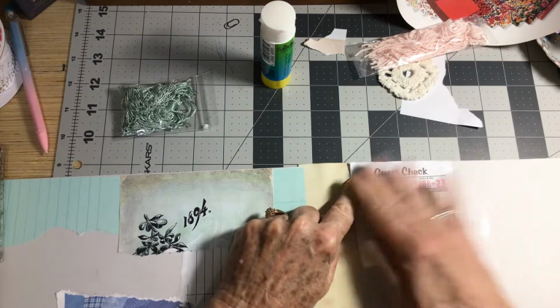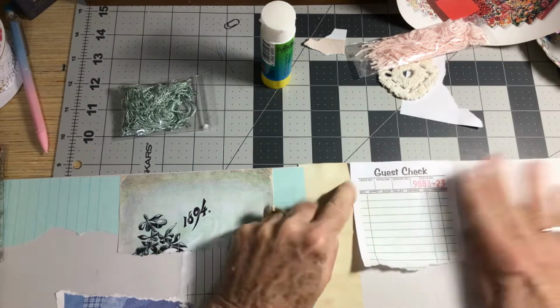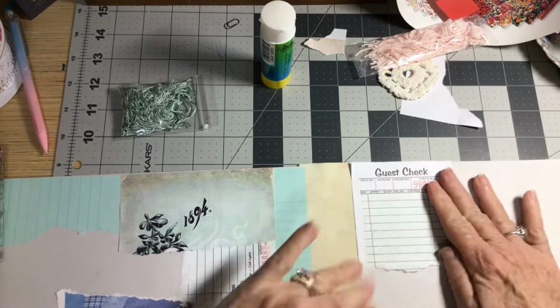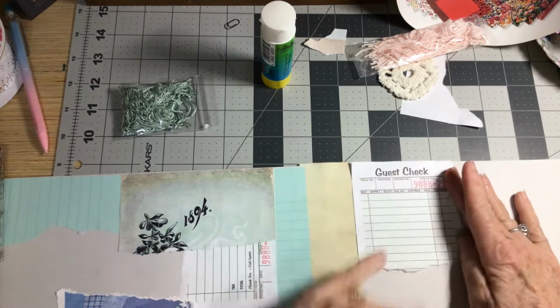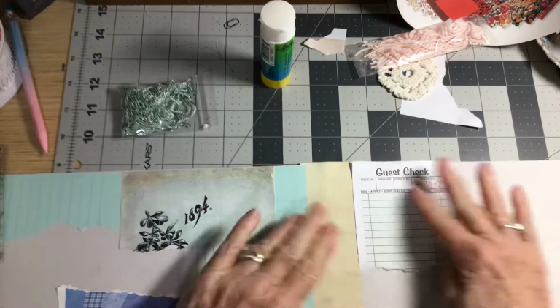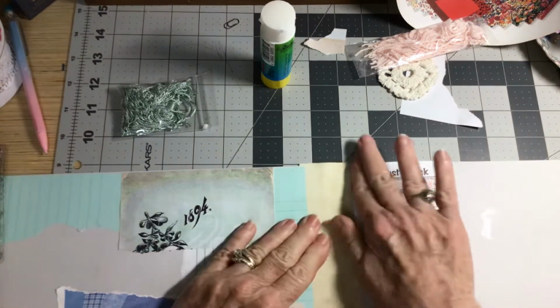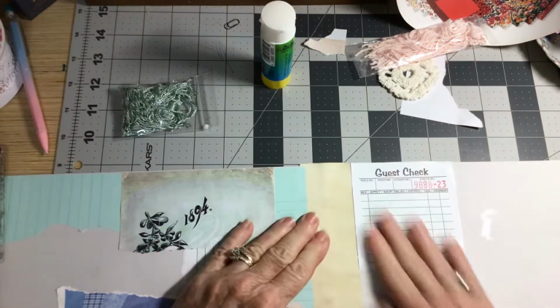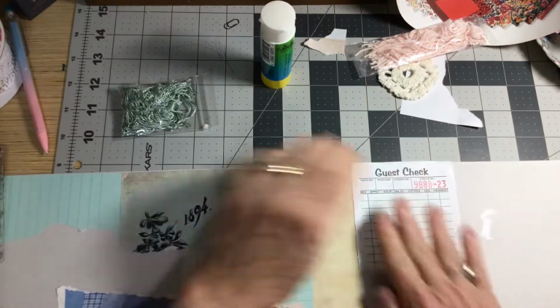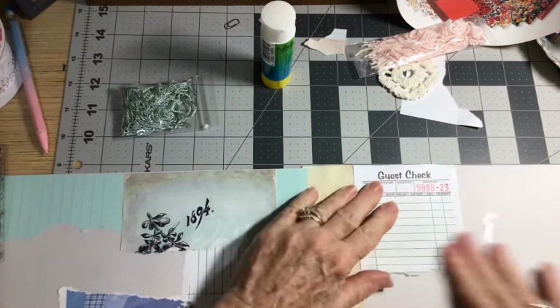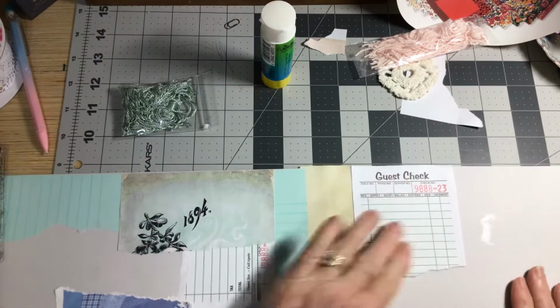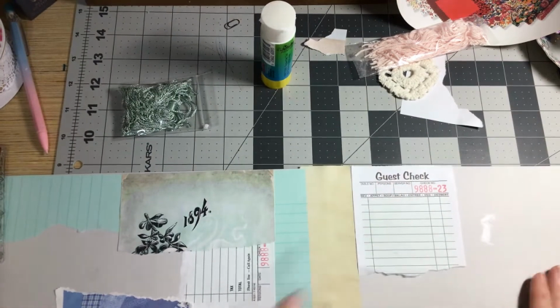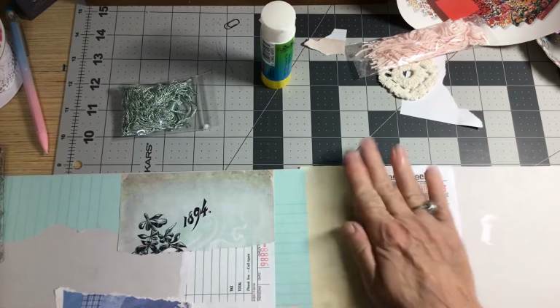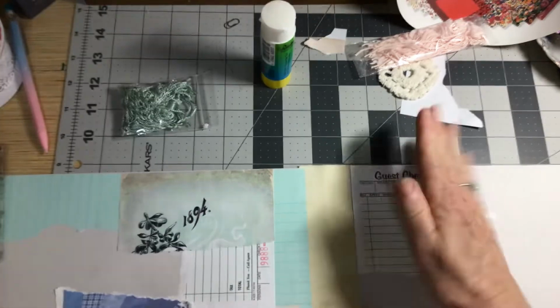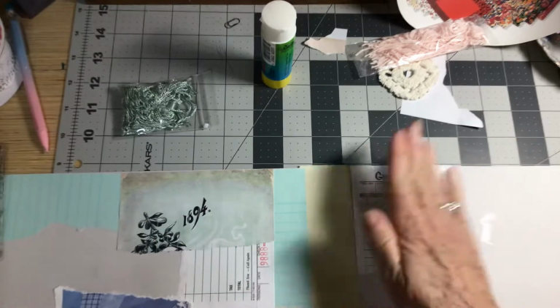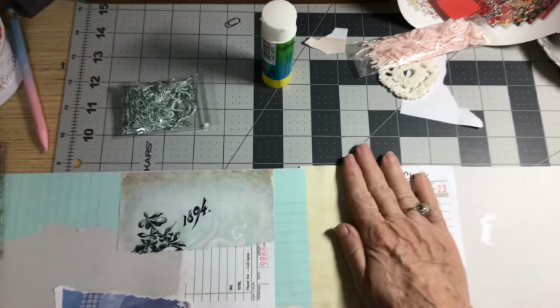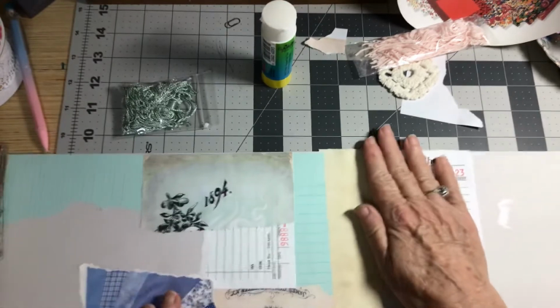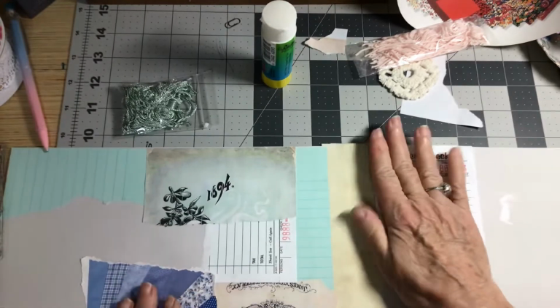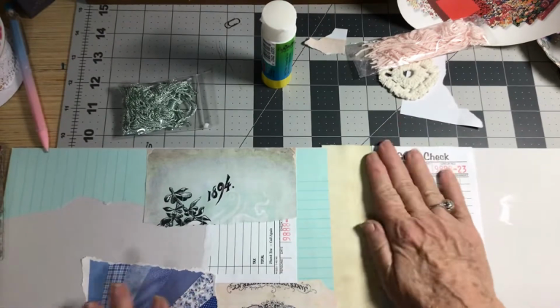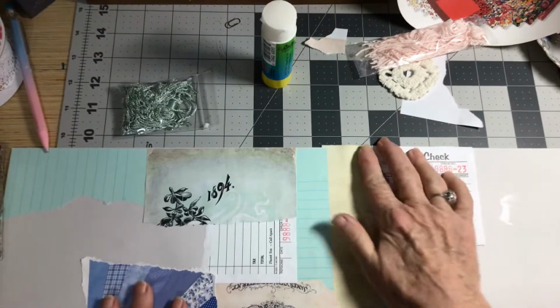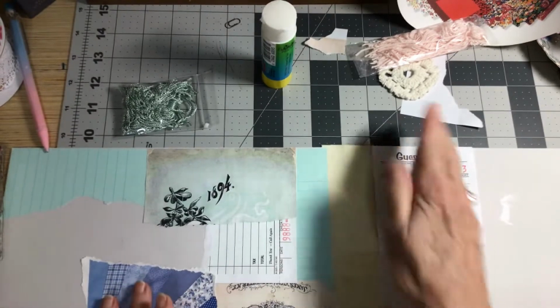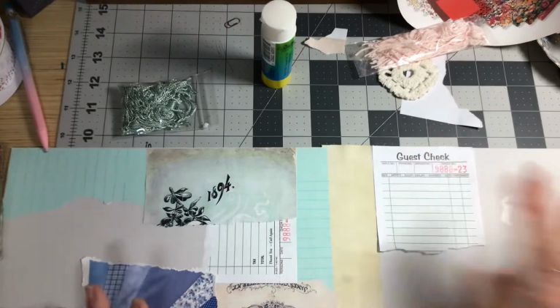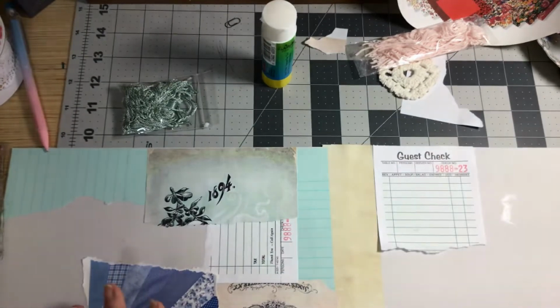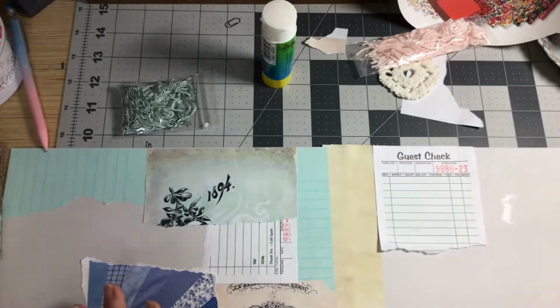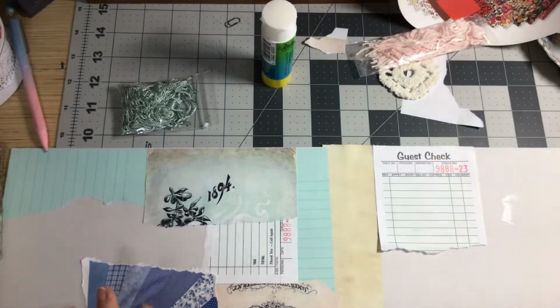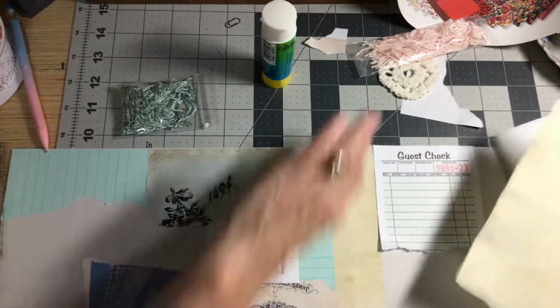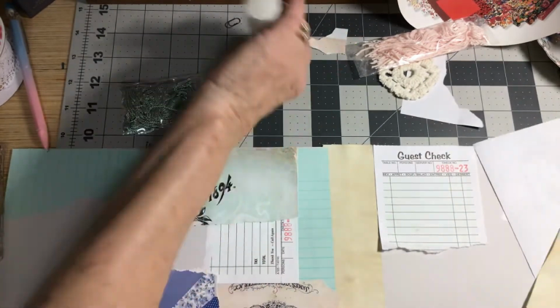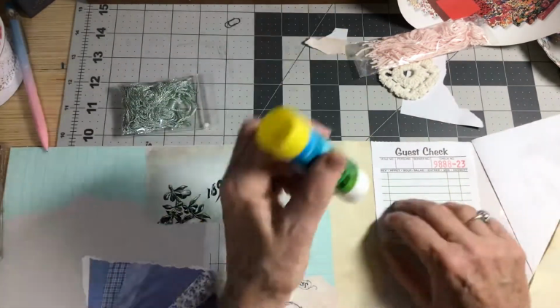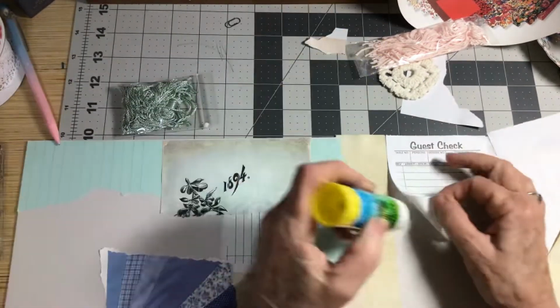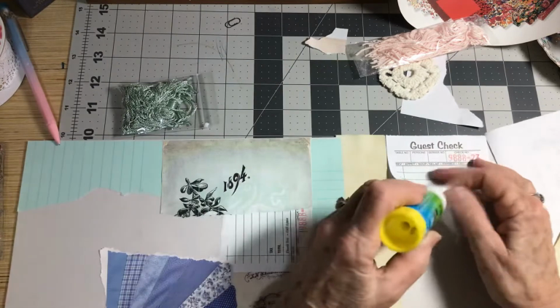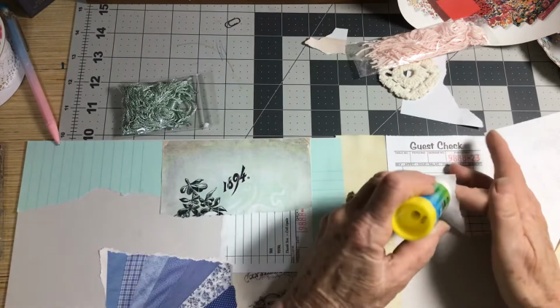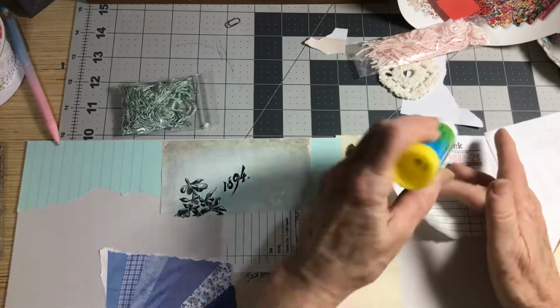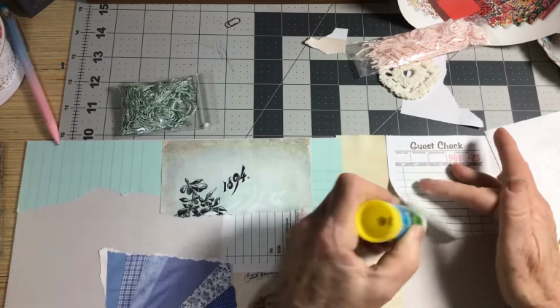When I order something, I just go ahead and order a good amount, and that way I'm ready to go for quite a while.